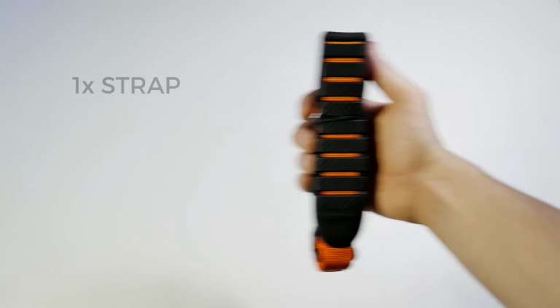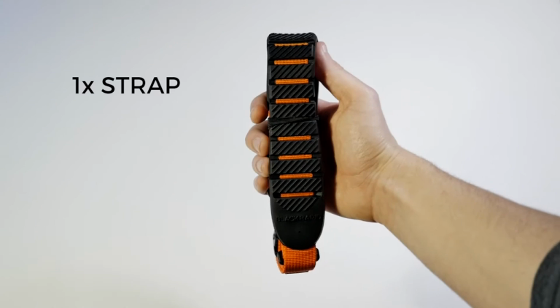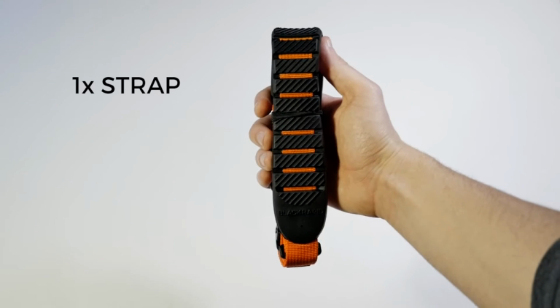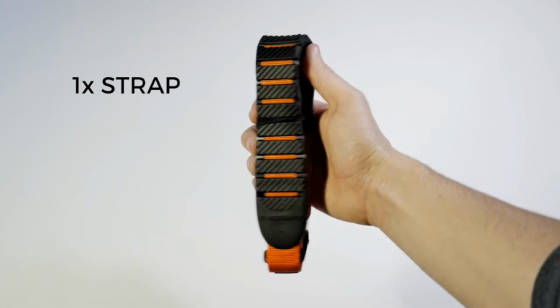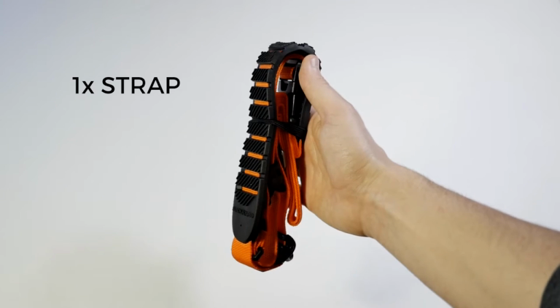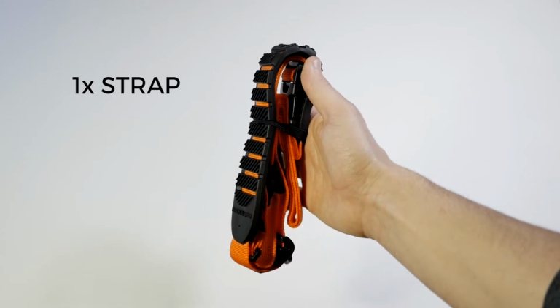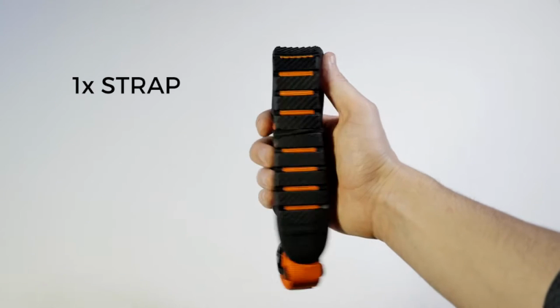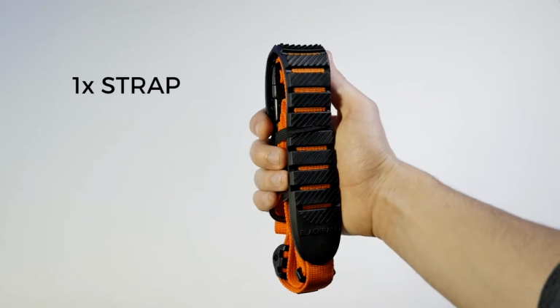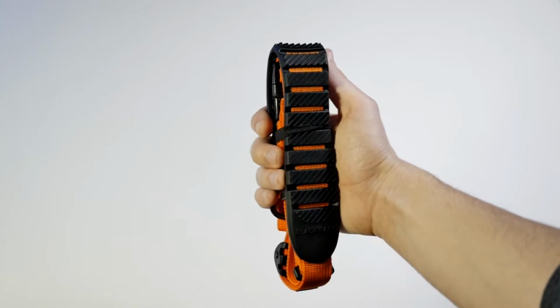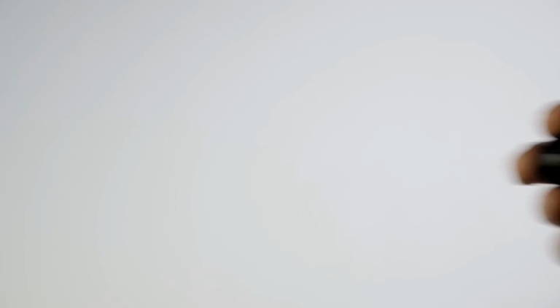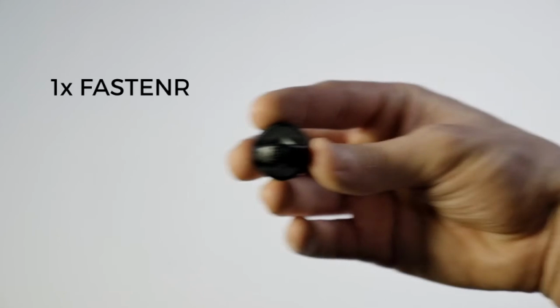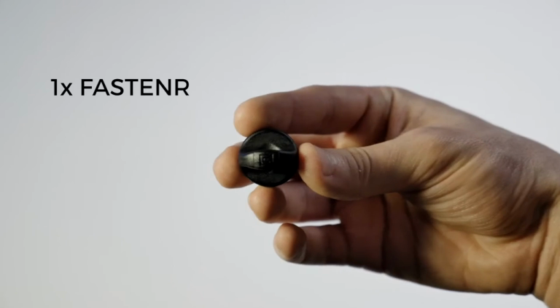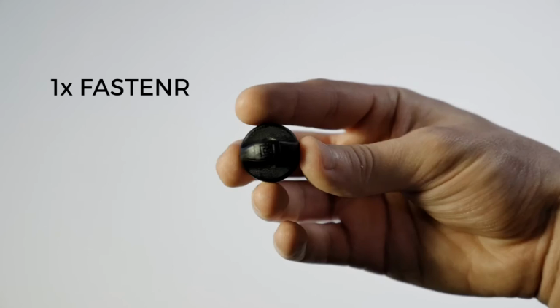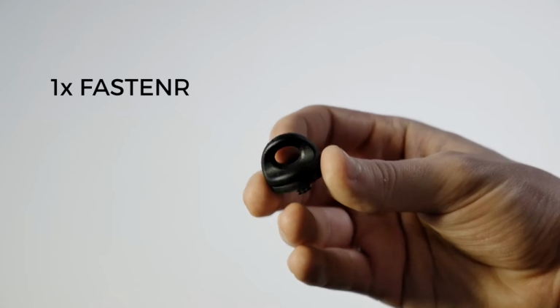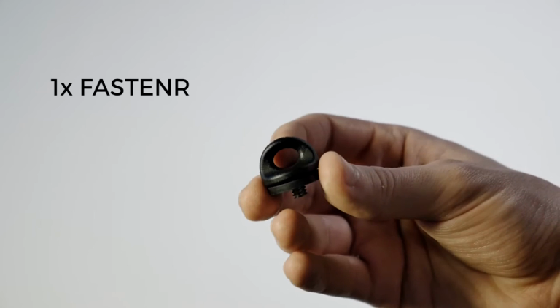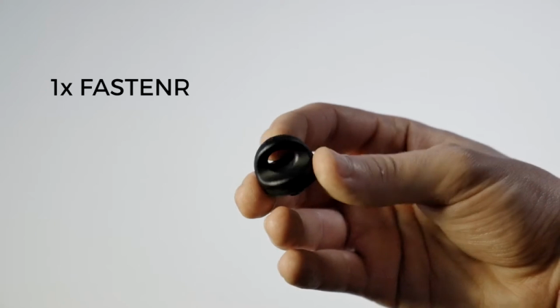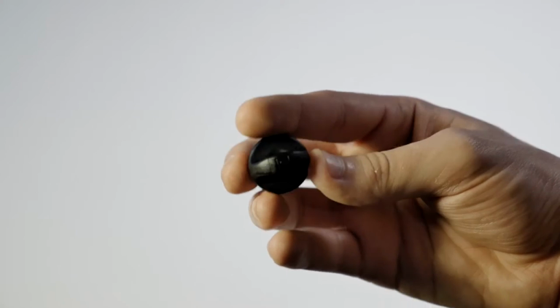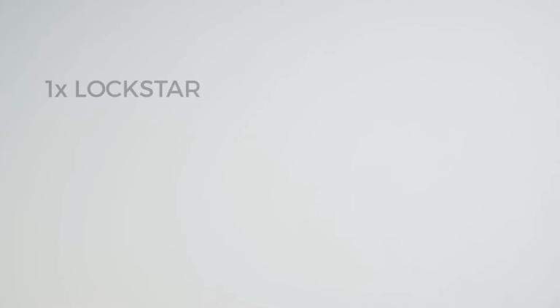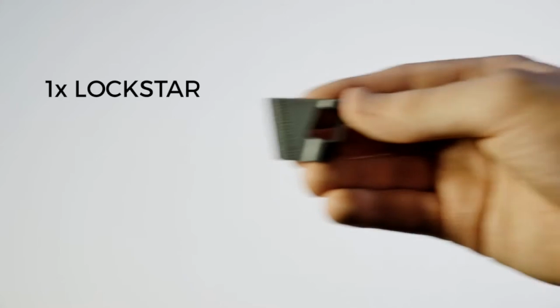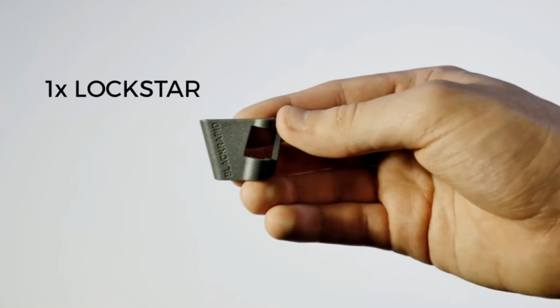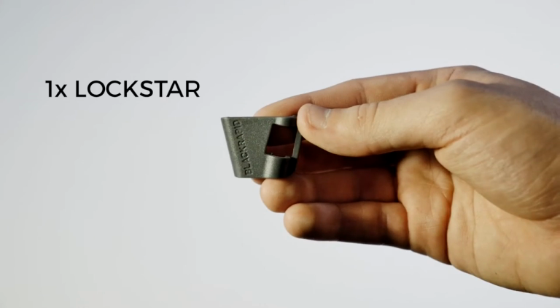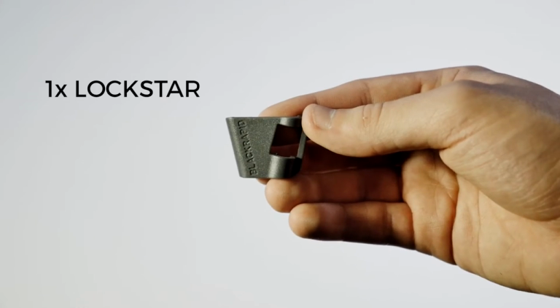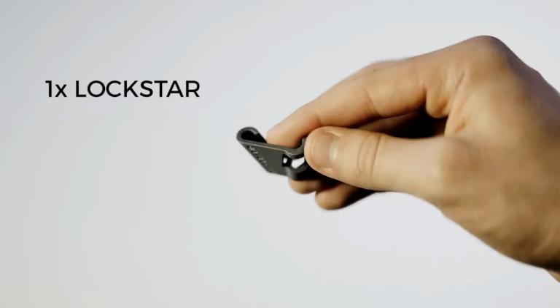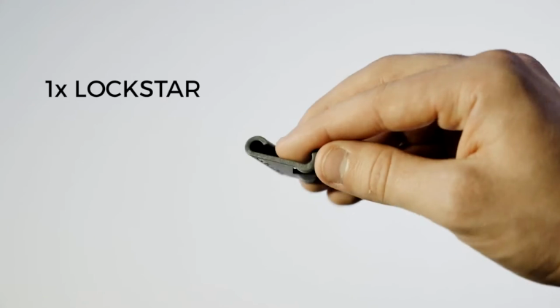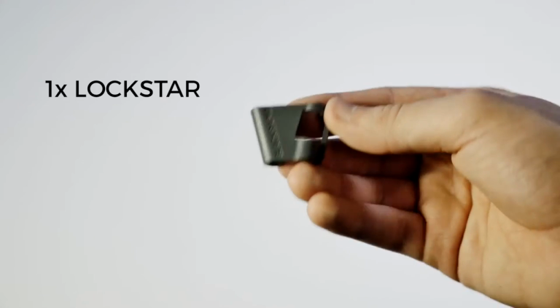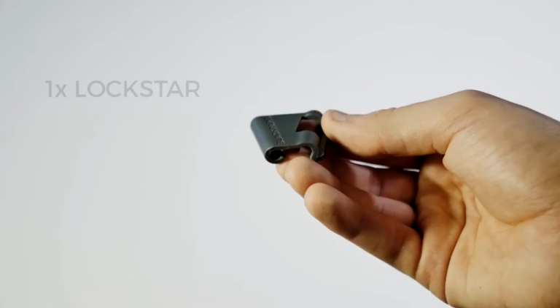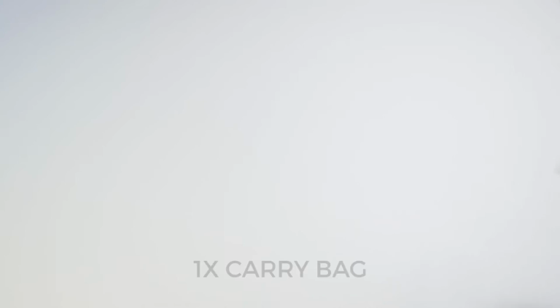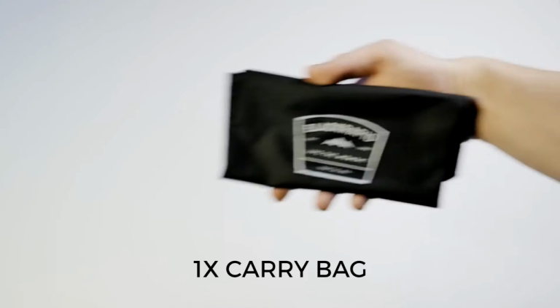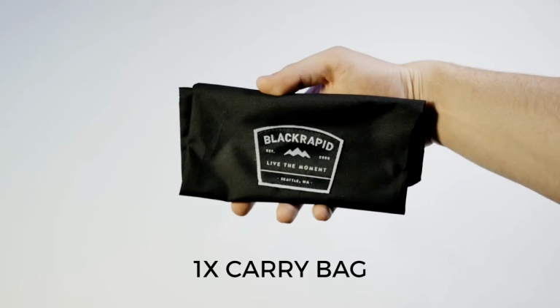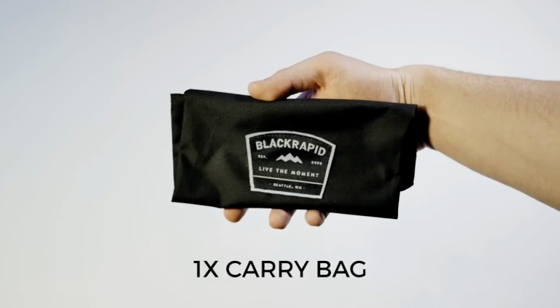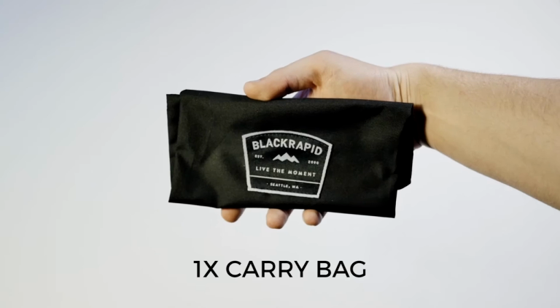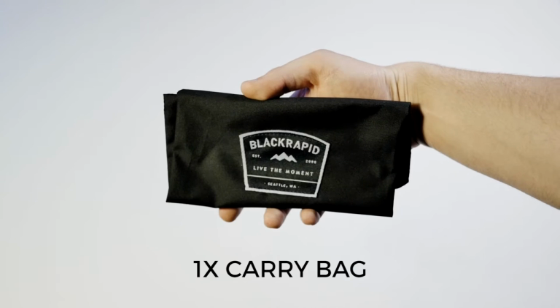One Black Rapid strap, one fastener, one lock star, and a bag for carrying the strap.